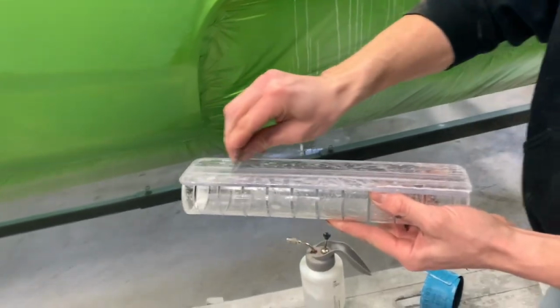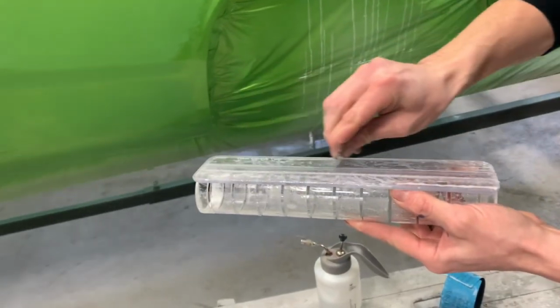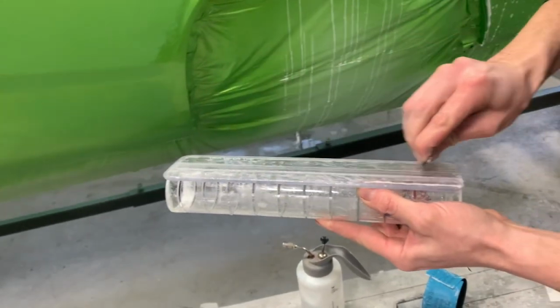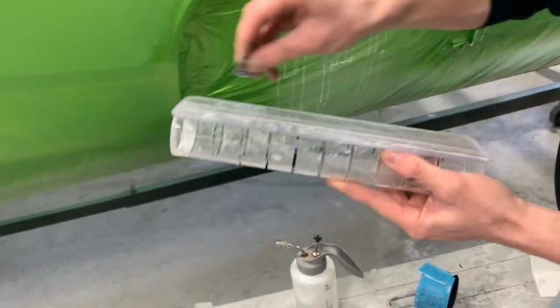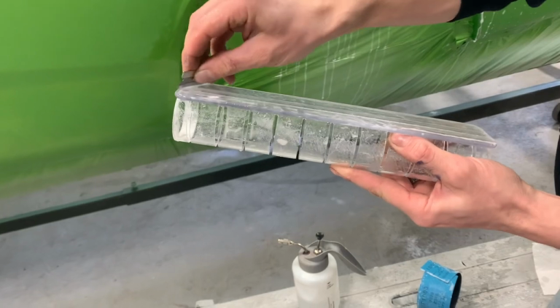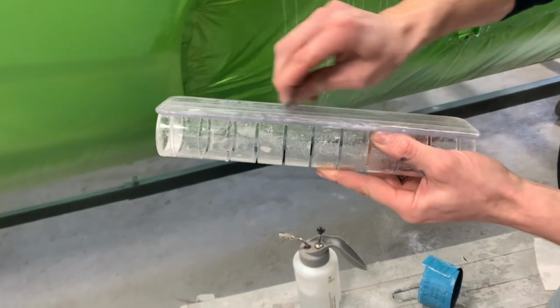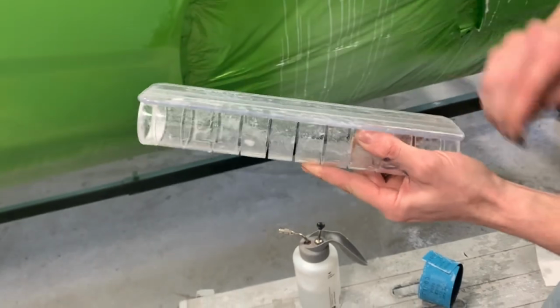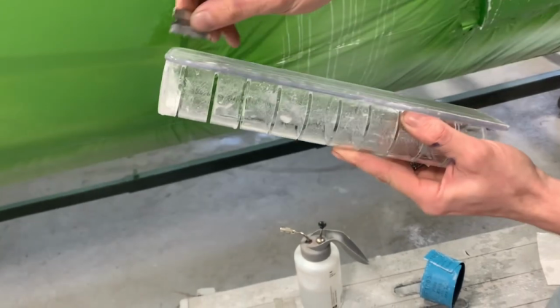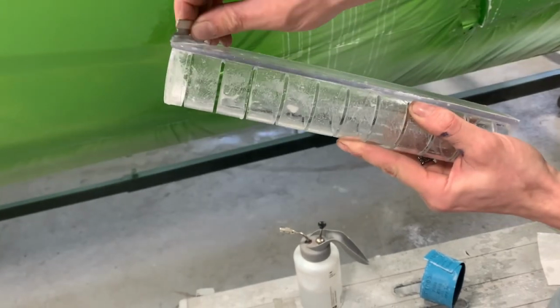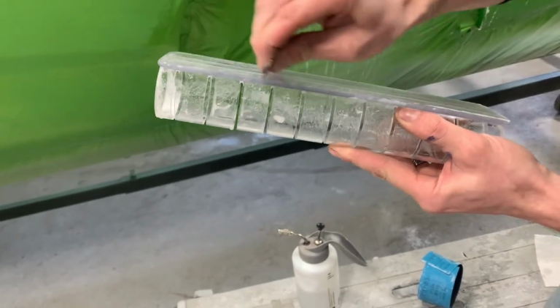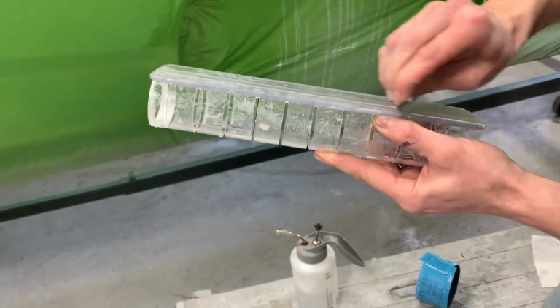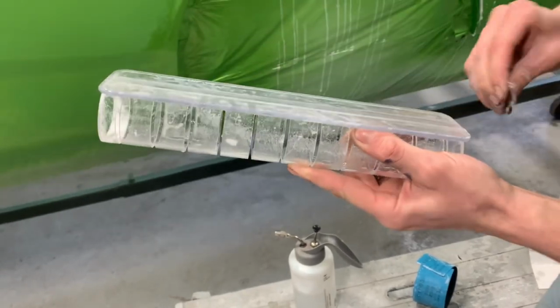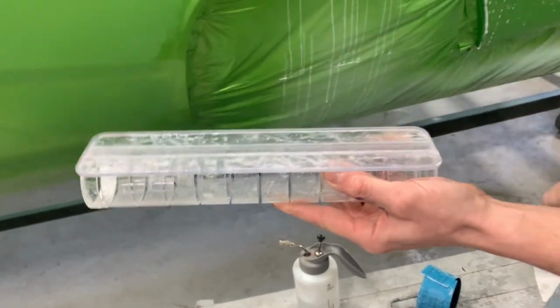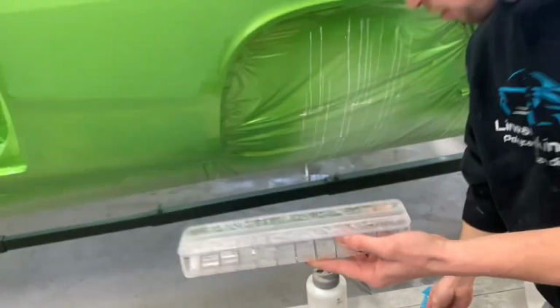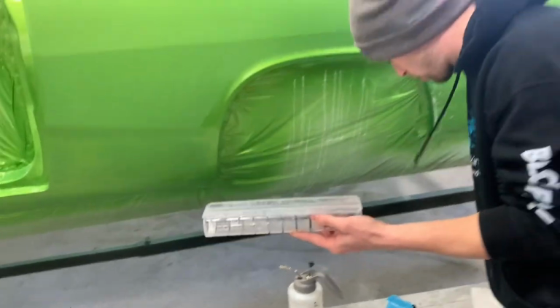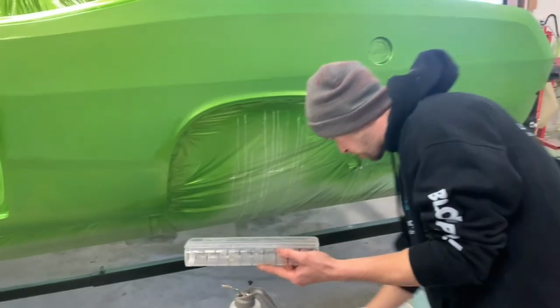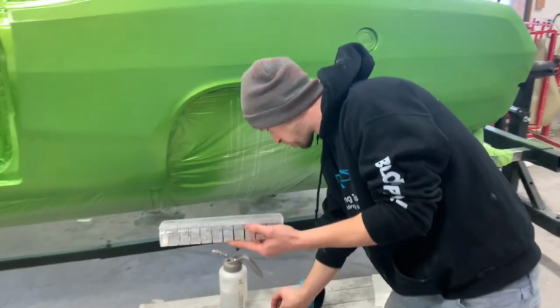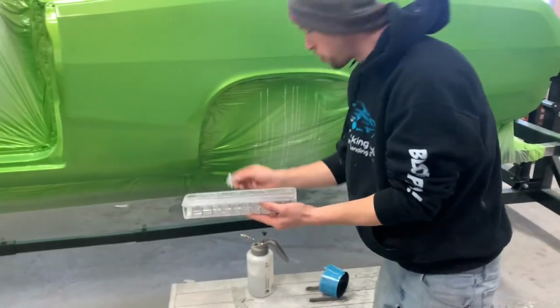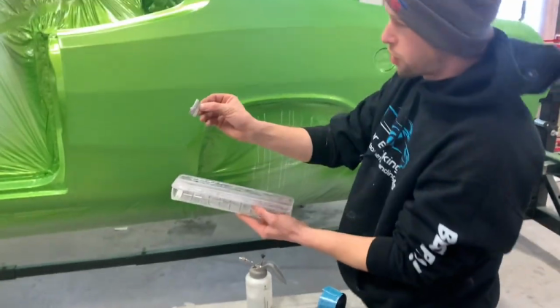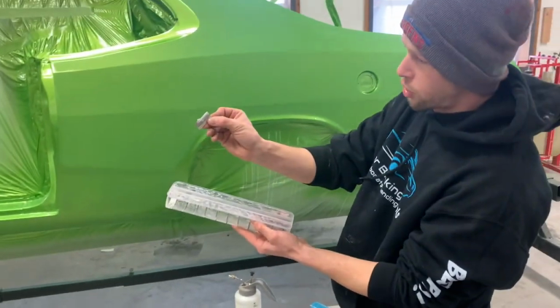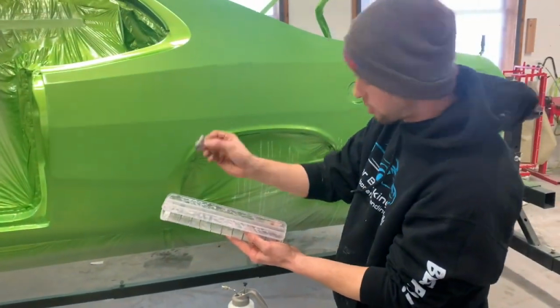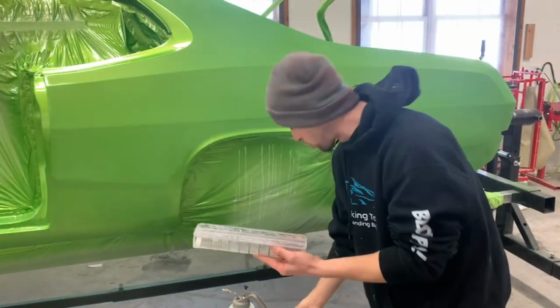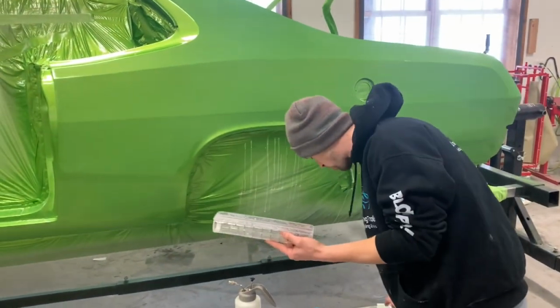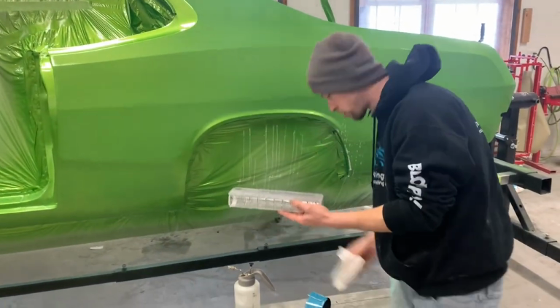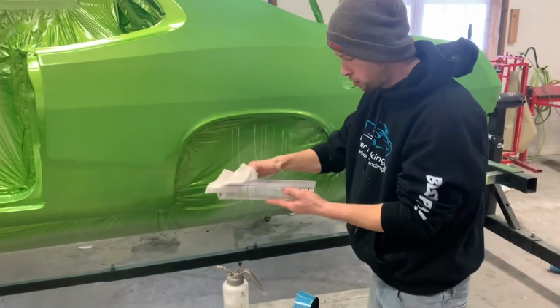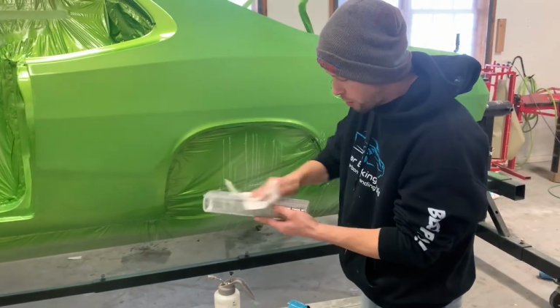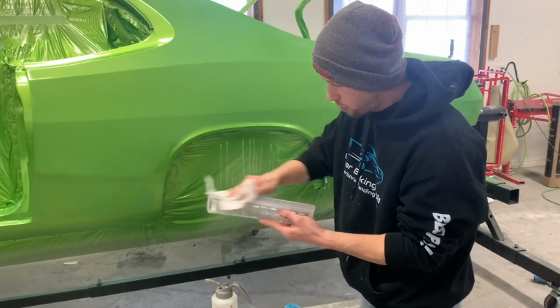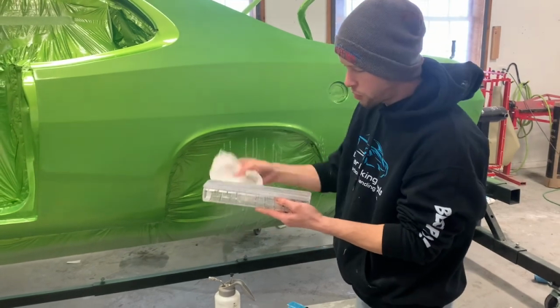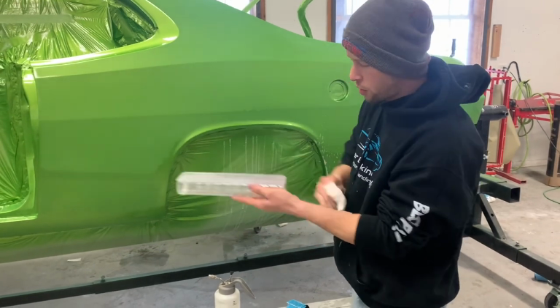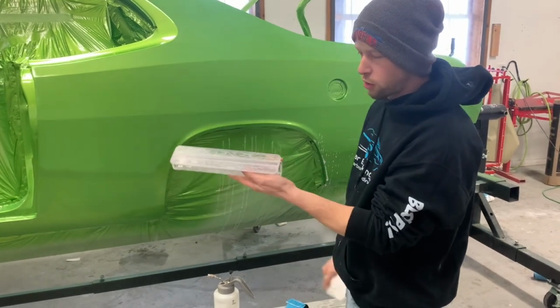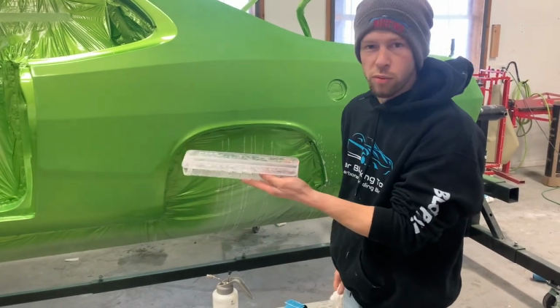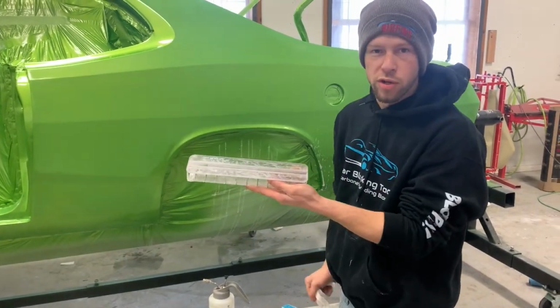Take a razor blade and scrape — usually takes about three passes — and you can see the glue that was on there come off on the blade. It all comes off real nice. Take a paper towel, wipe it, and you're good to go and put another piece on.